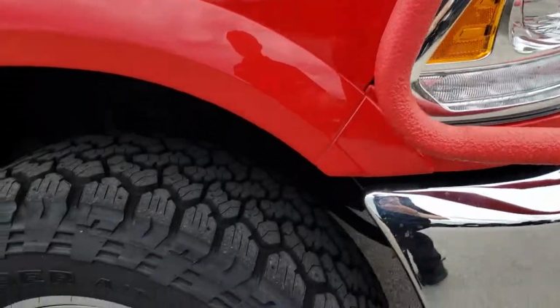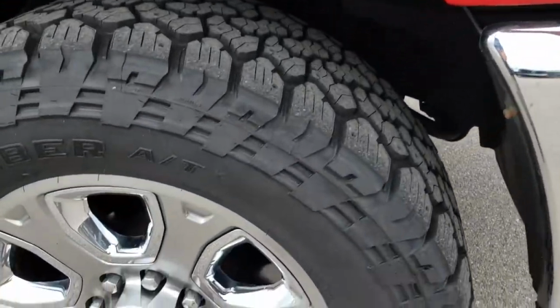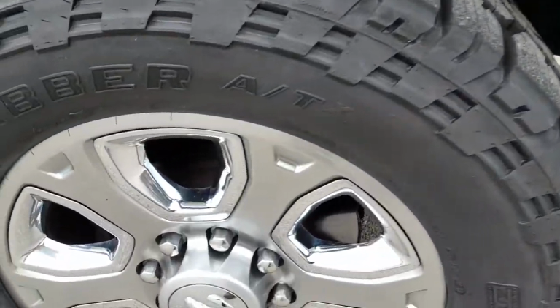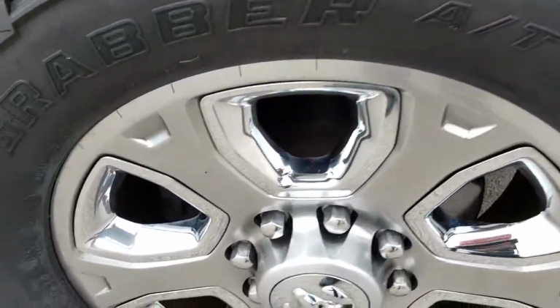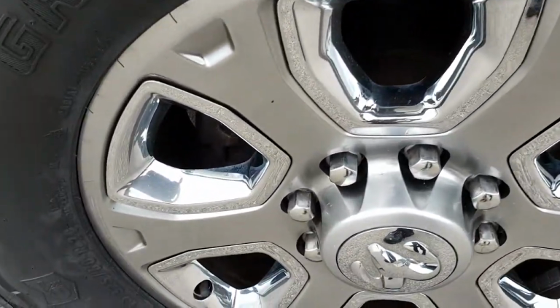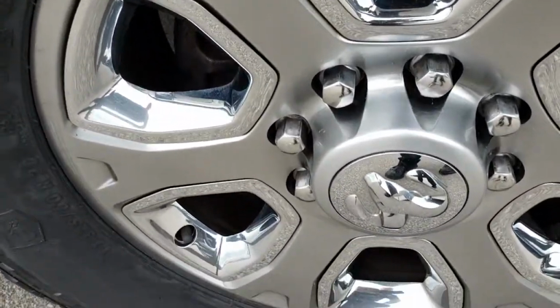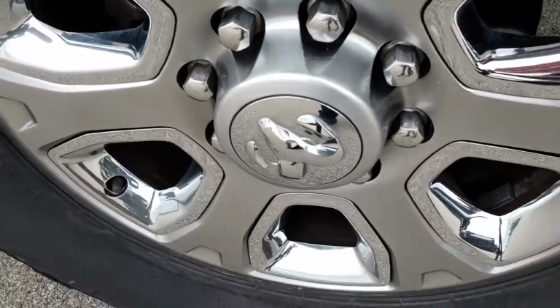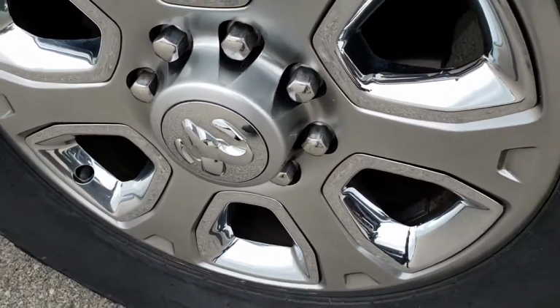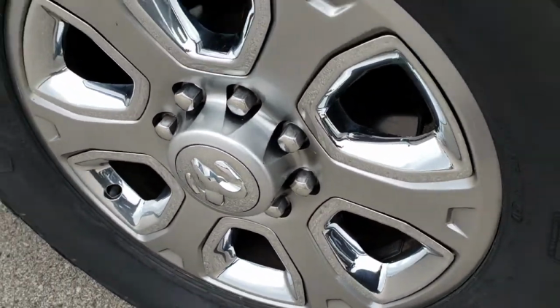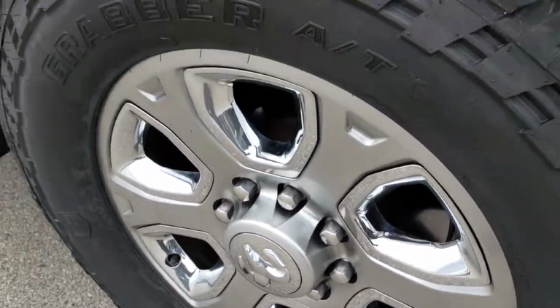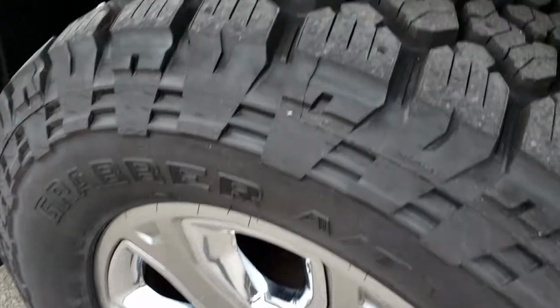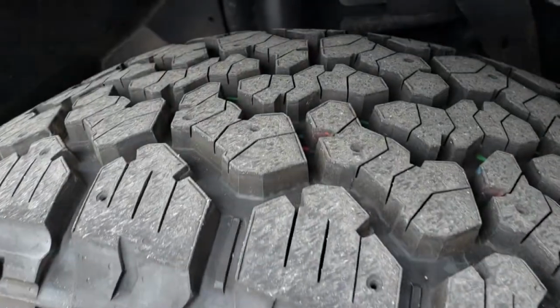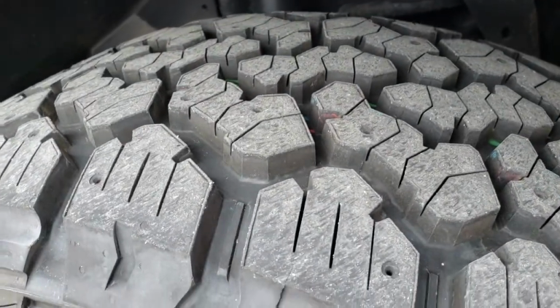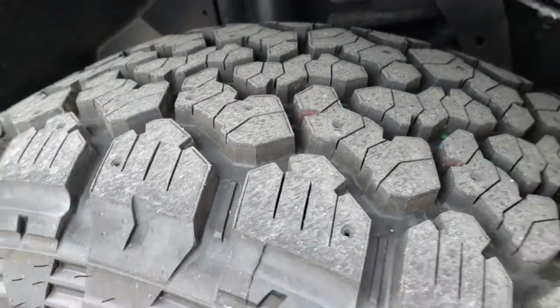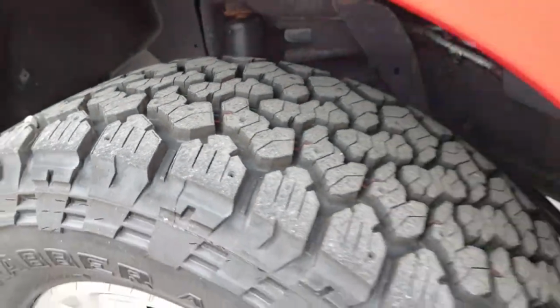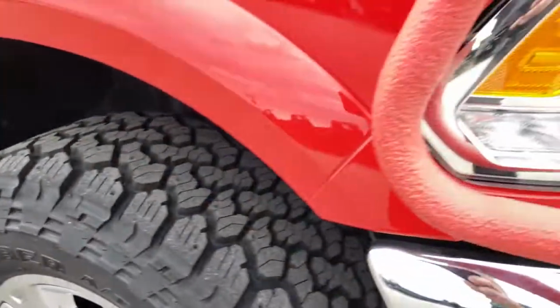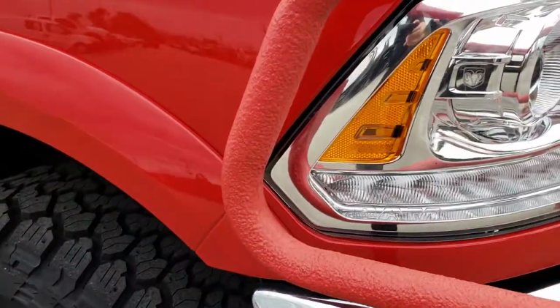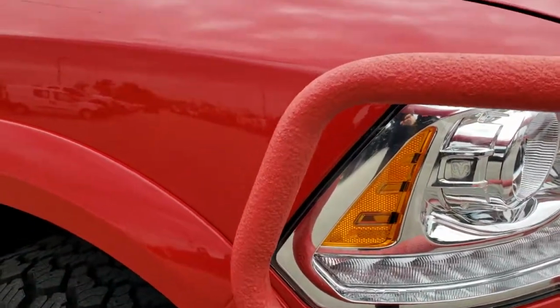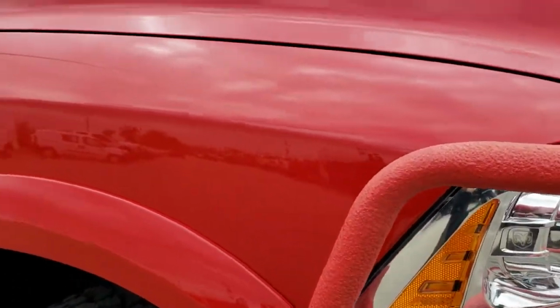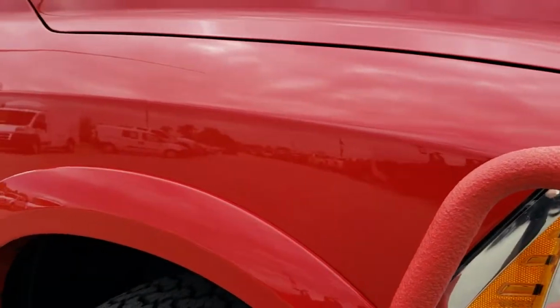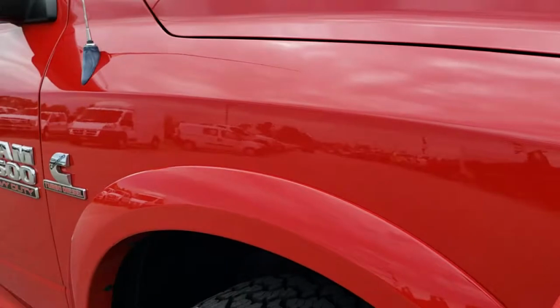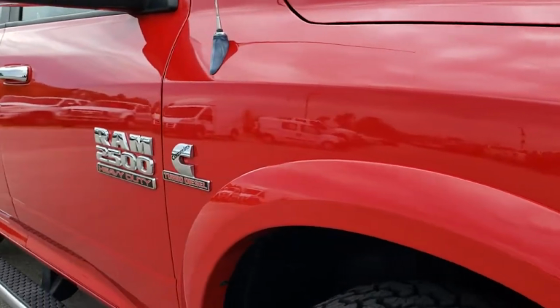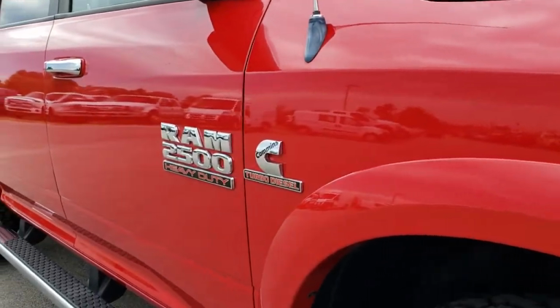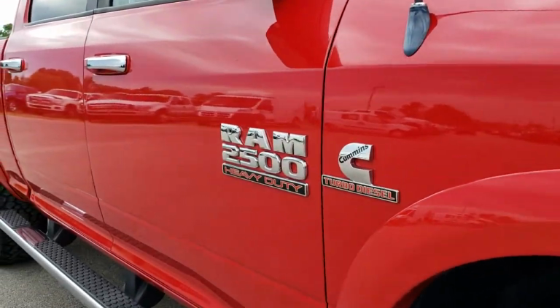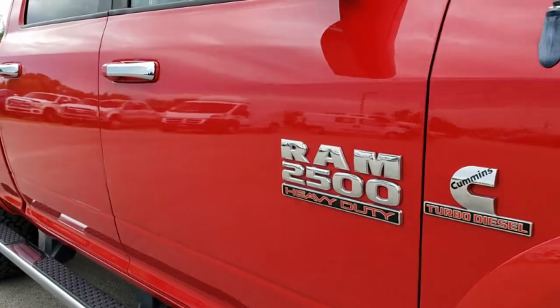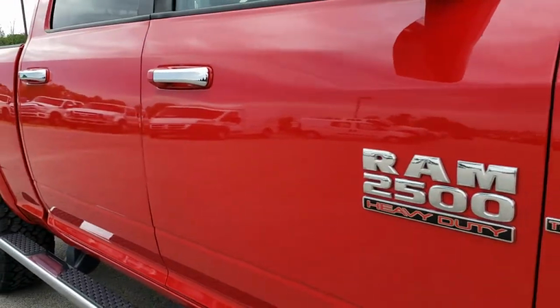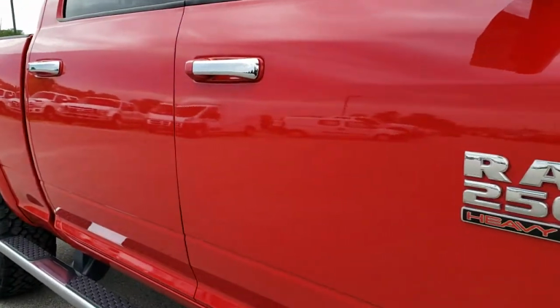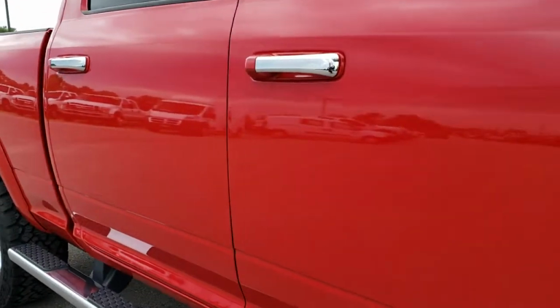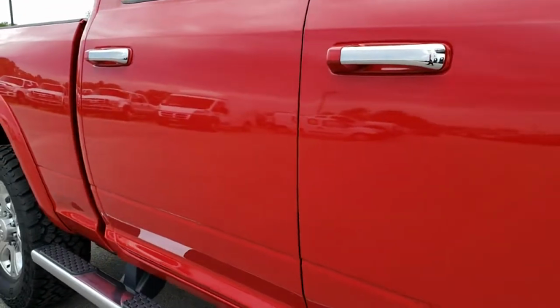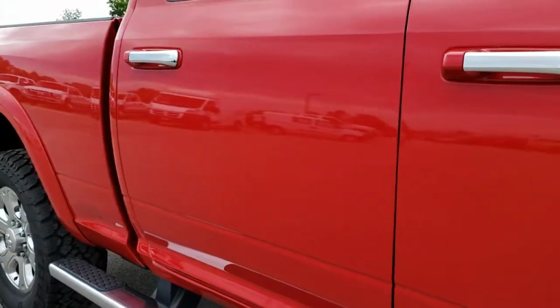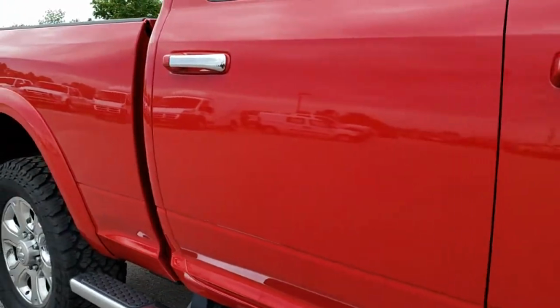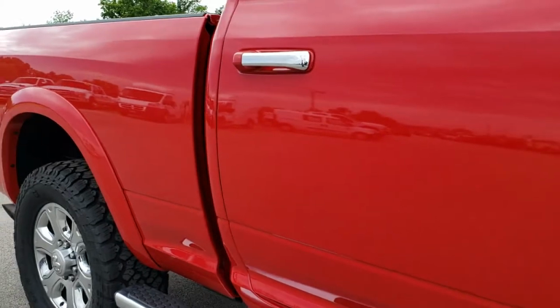The passenger side rim is in really nice shape too — no scuffs or scrapes on that, and that tire is brand new as well. As you go down this side of the truck you can see just how clean the body is, how reflective and mirror-like that paint is.